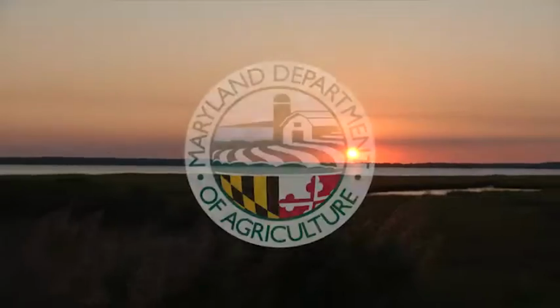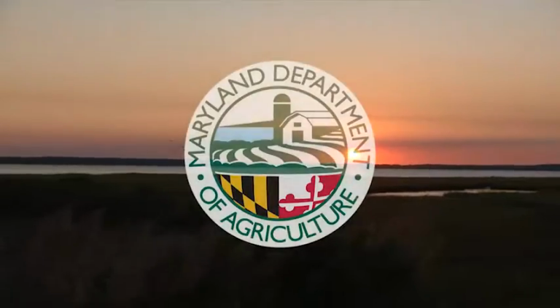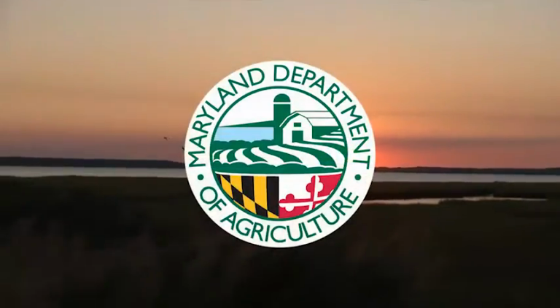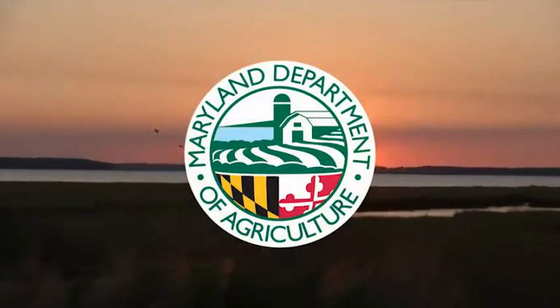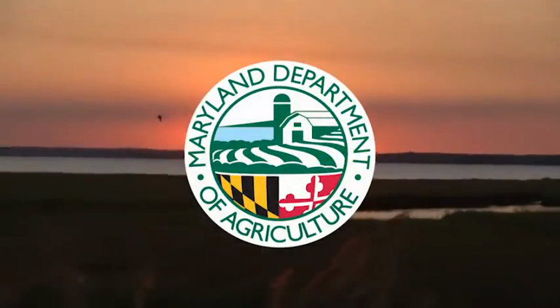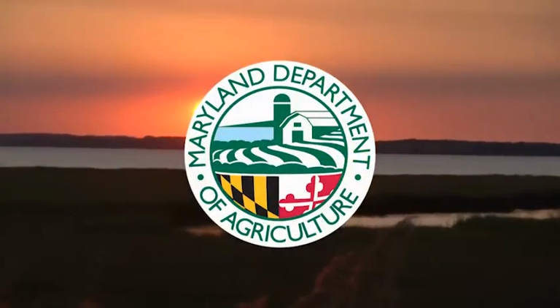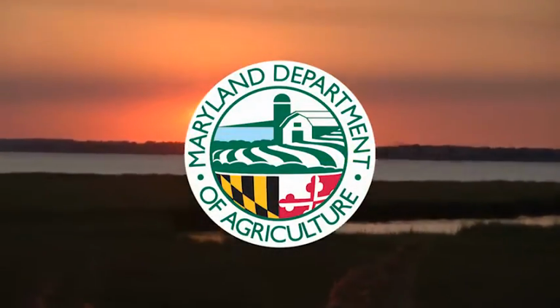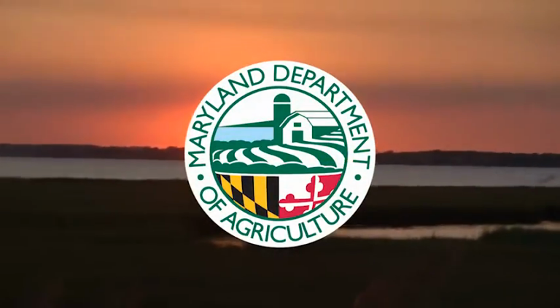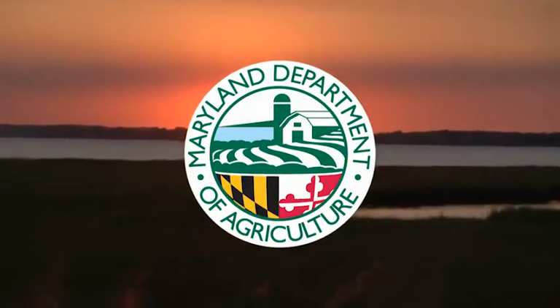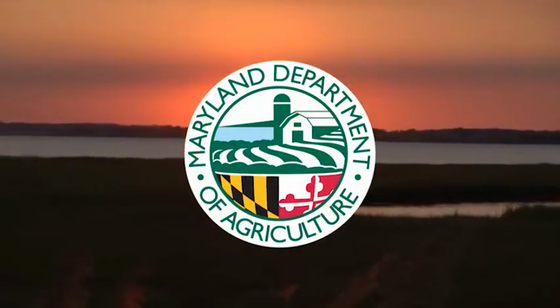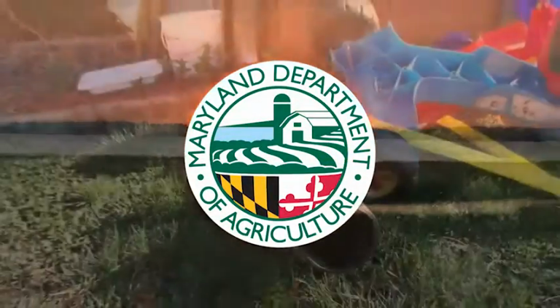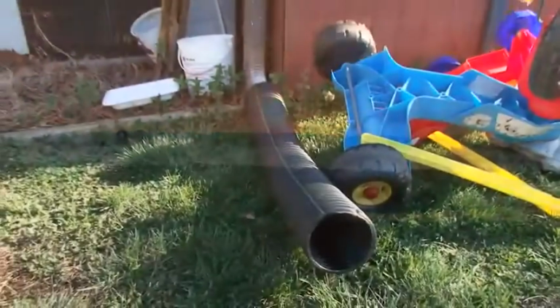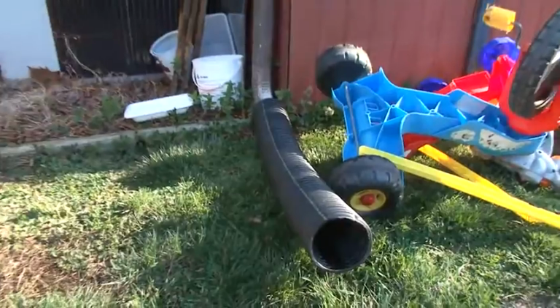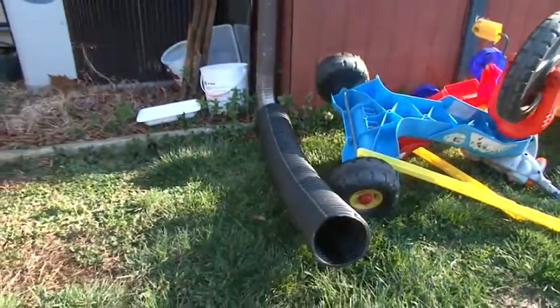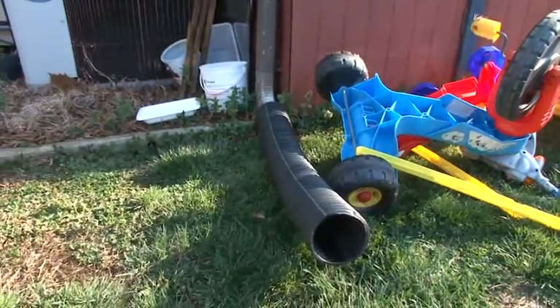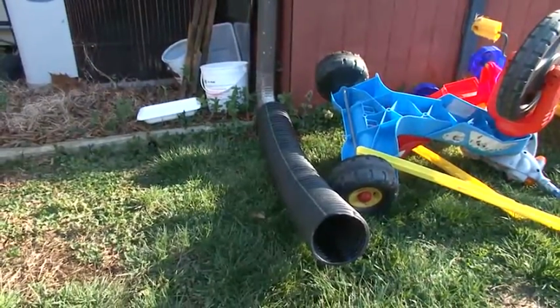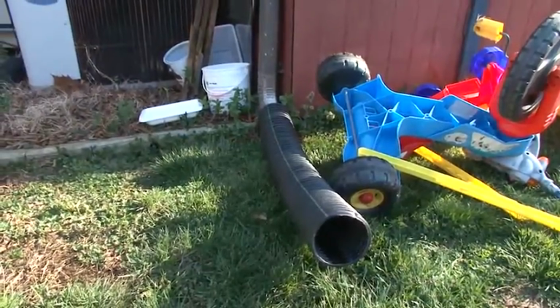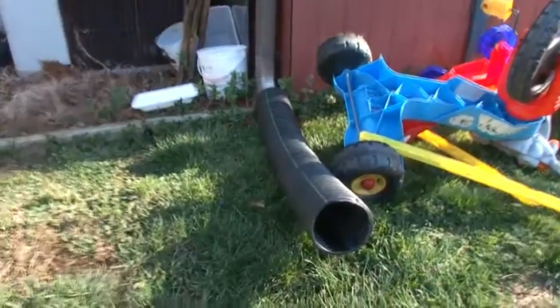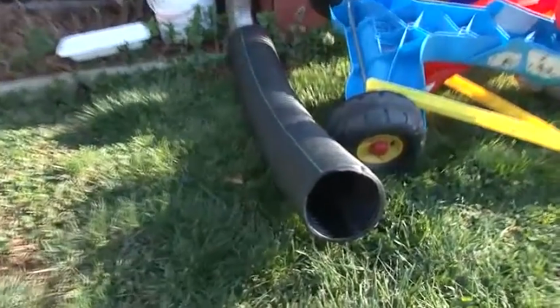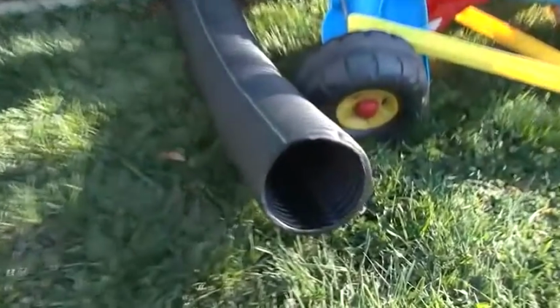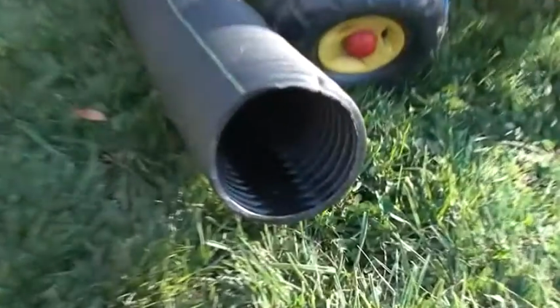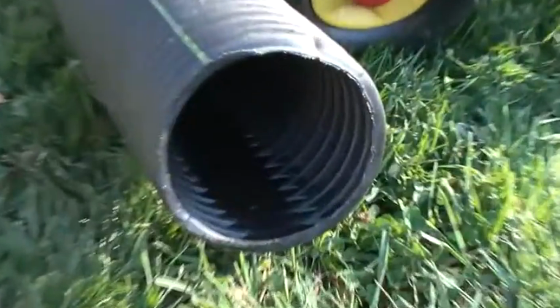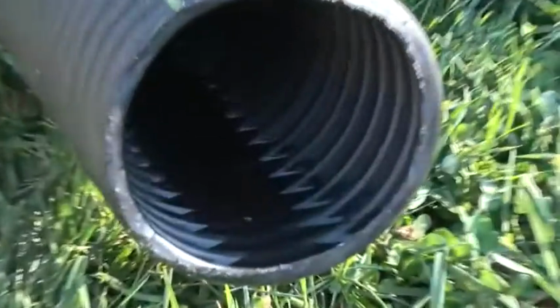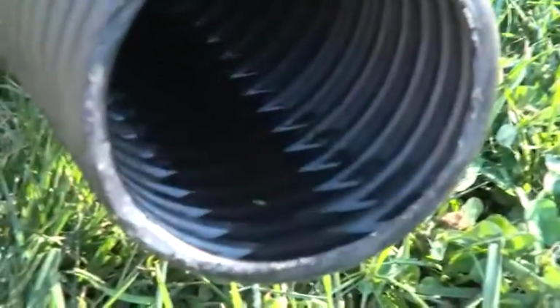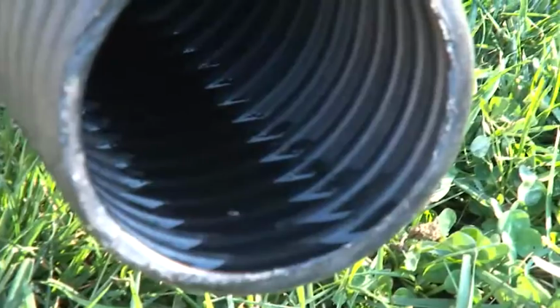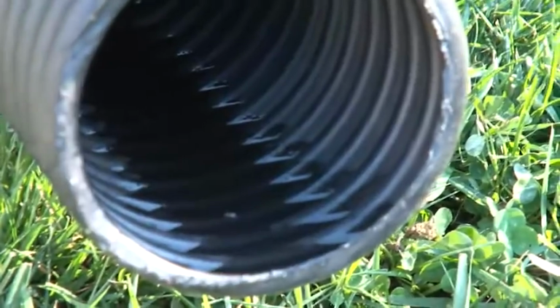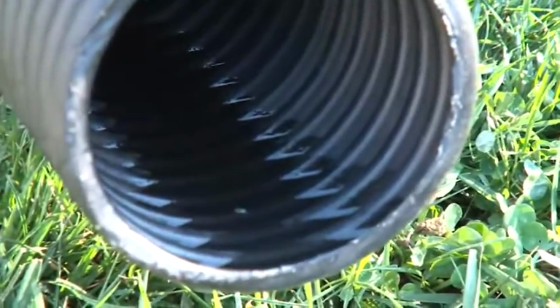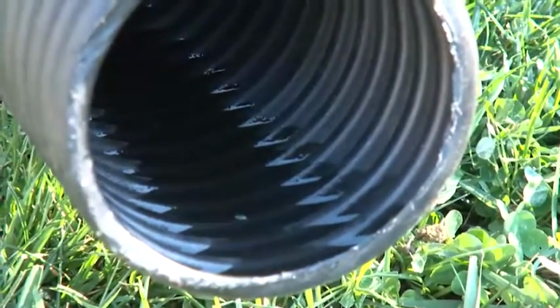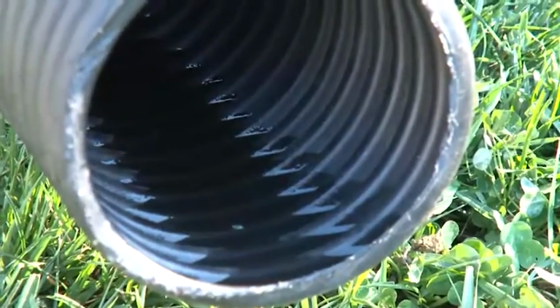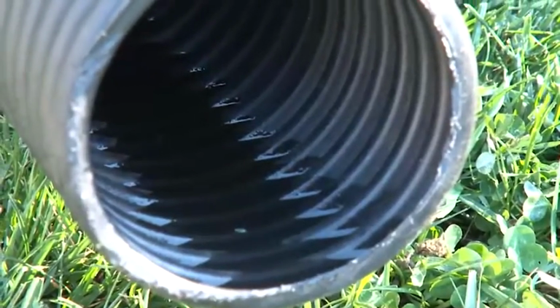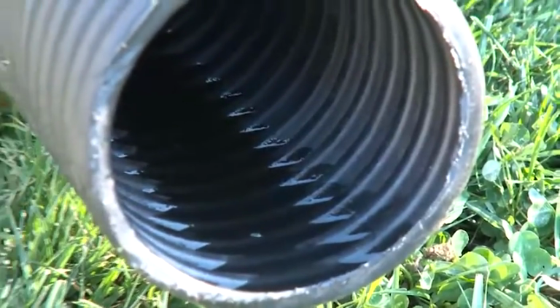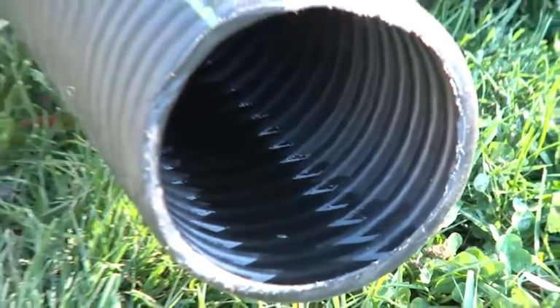A Zika virus prevention tip from the Maryland Department of Agriculture. Flexible corrugated drain pipe may keep water away from your house, but each small corrugation can retain enough rainwater to support hundreds of mosquito larvae.